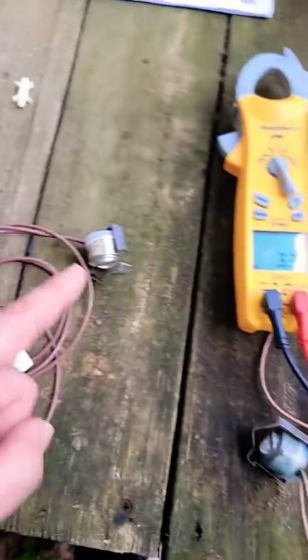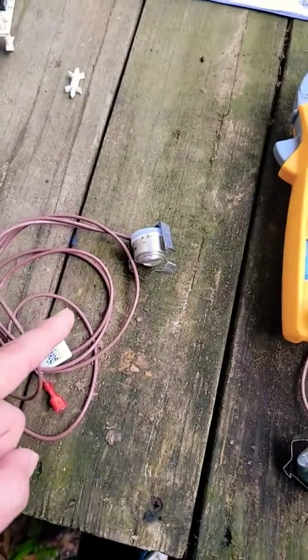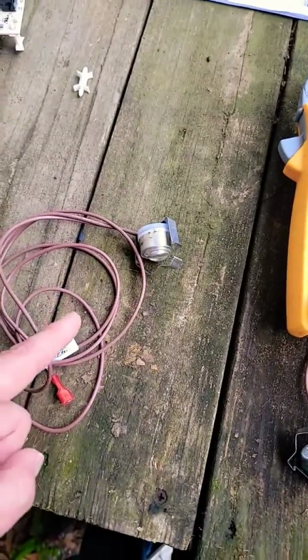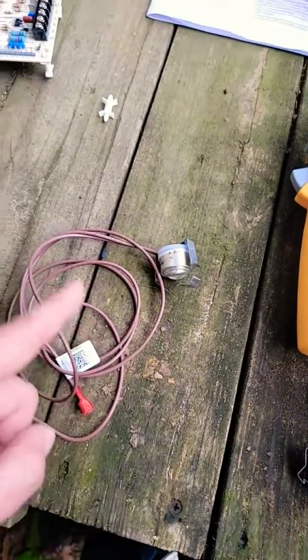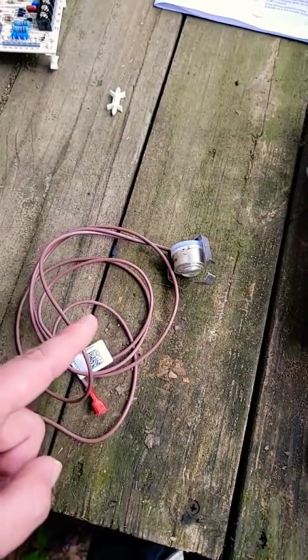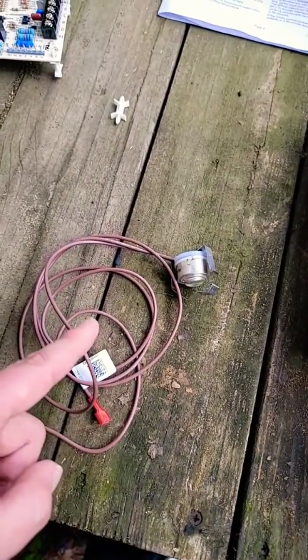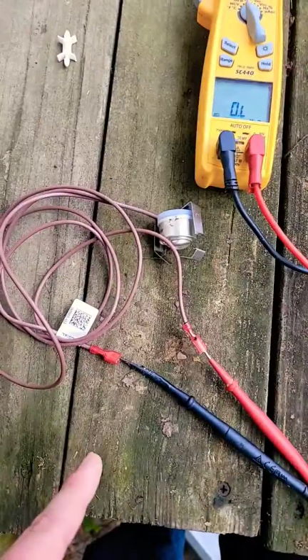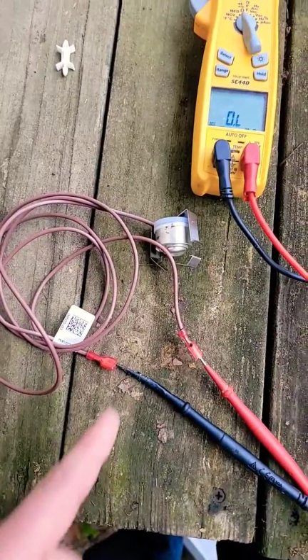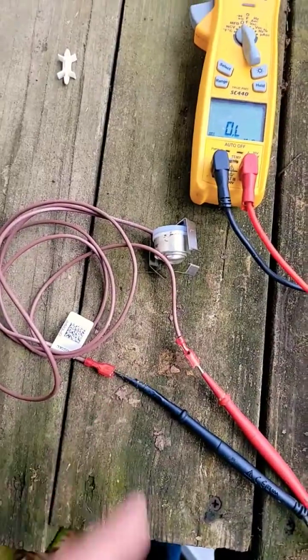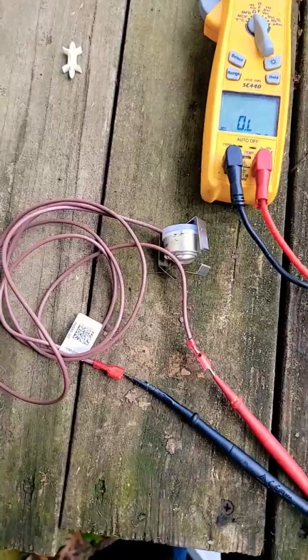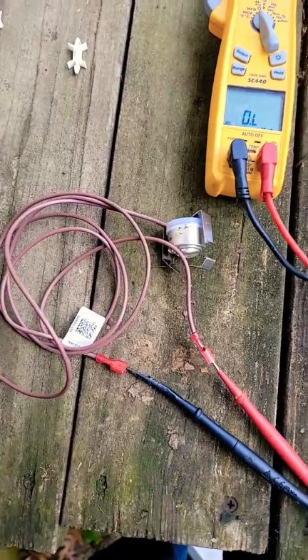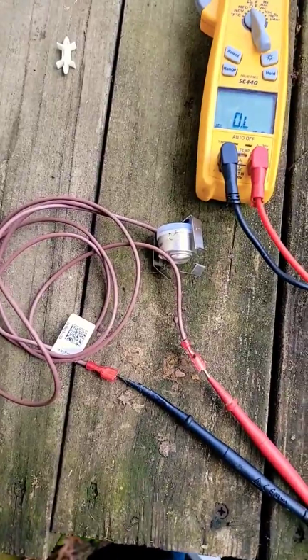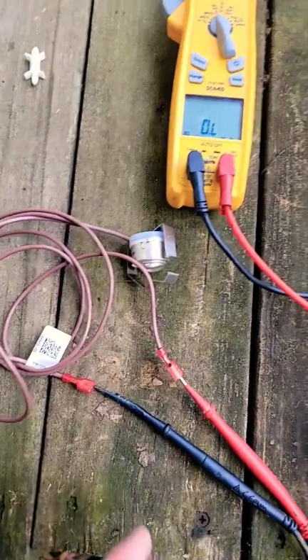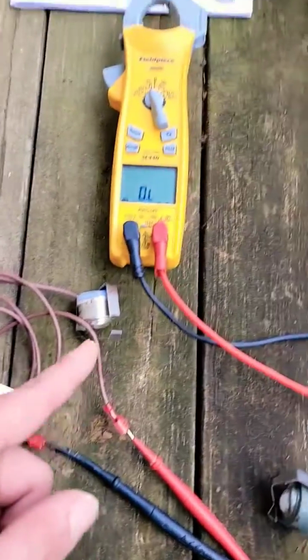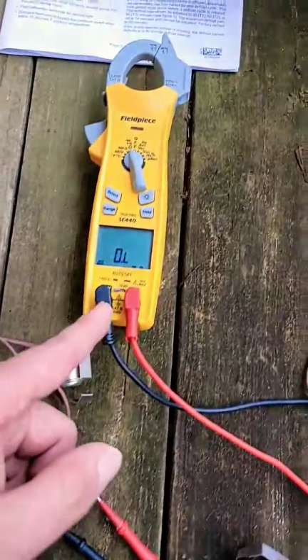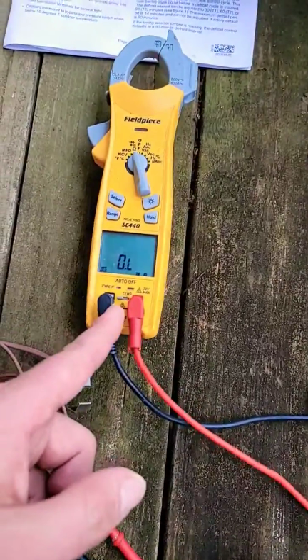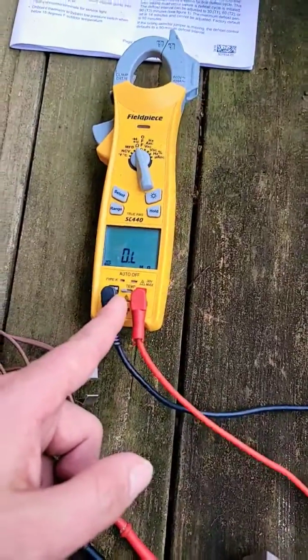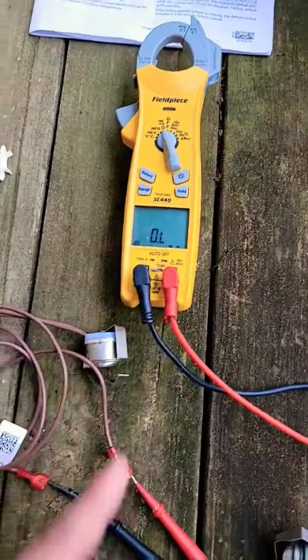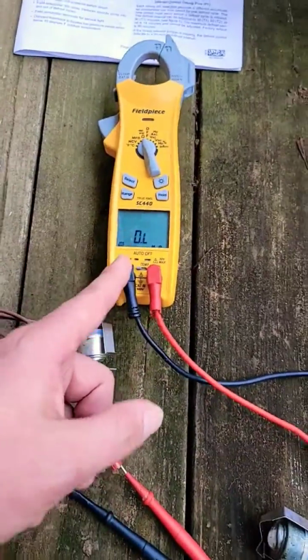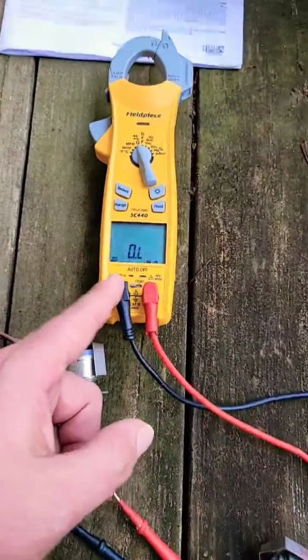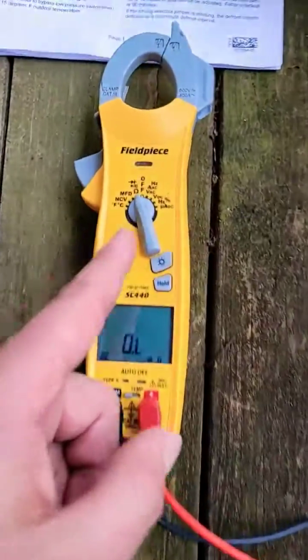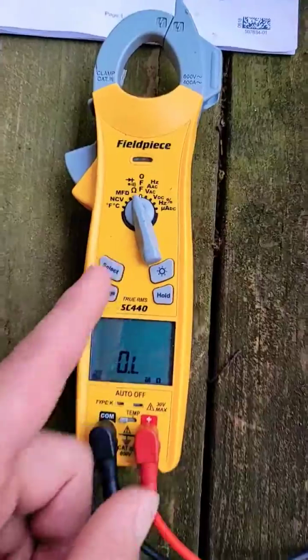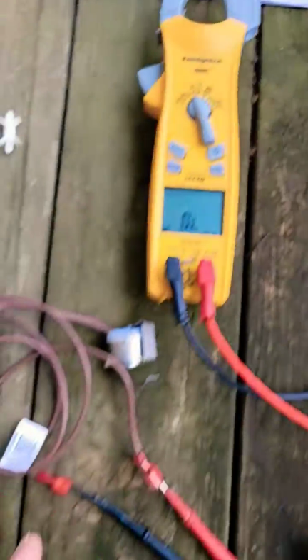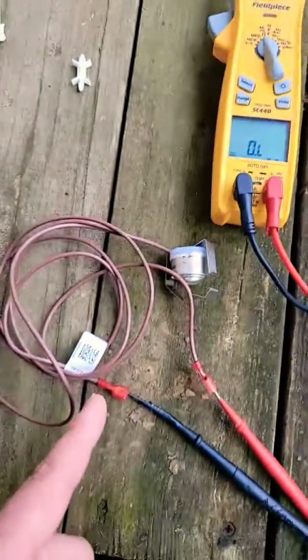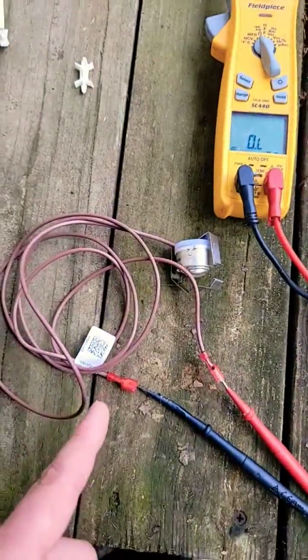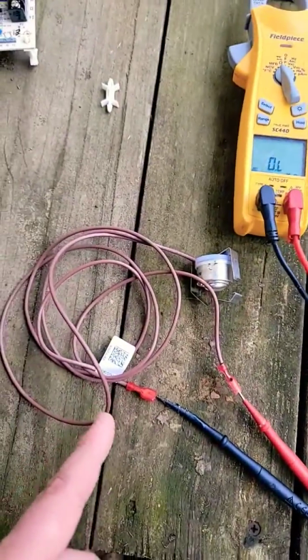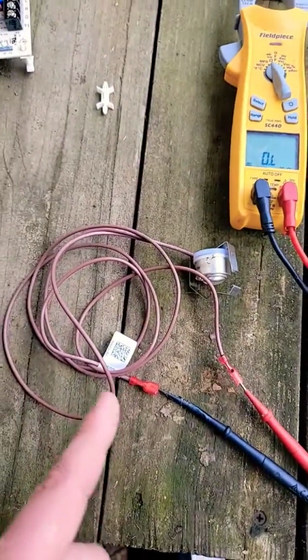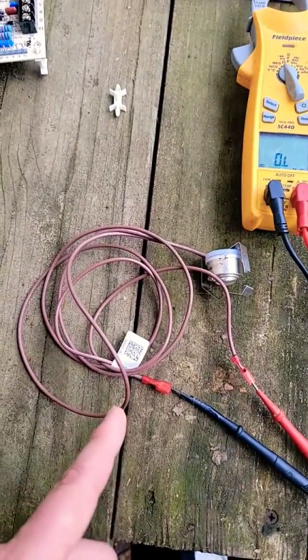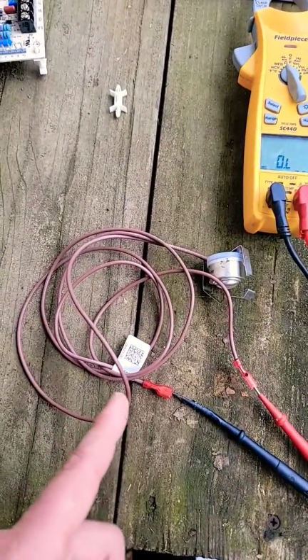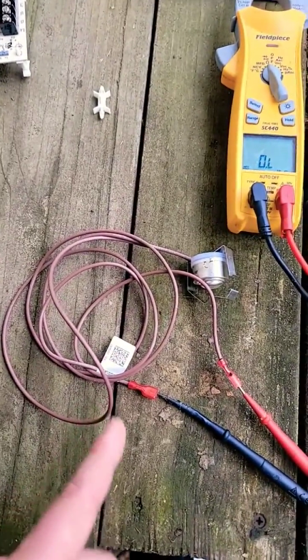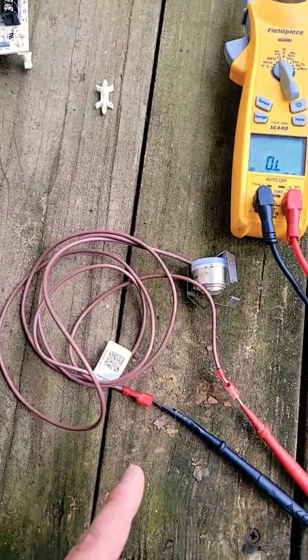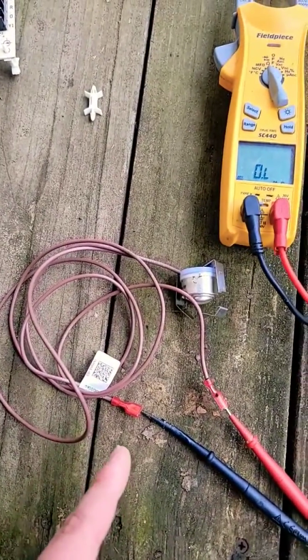Let me show you the good one and talk about how it works. This is a good defrost thermostat and we are measuring open contacts. So OL is what your meter should read whenever you are measuring the contacts of a defrost thermostat.